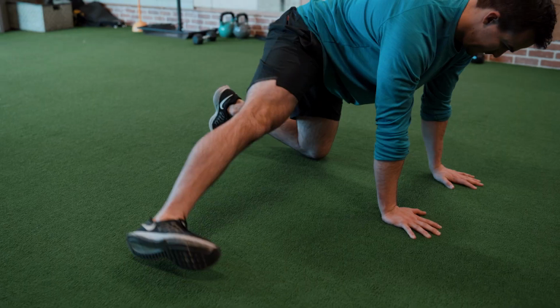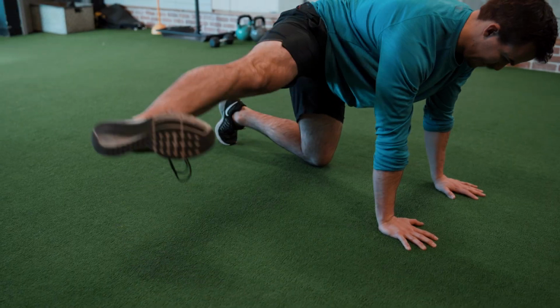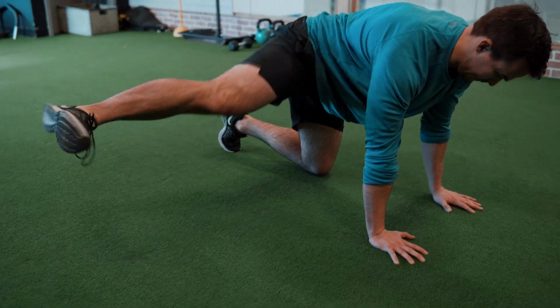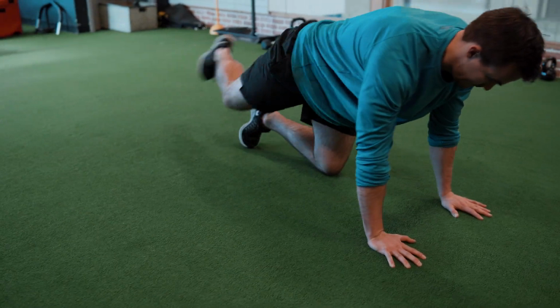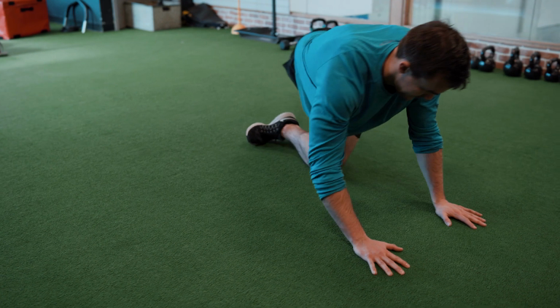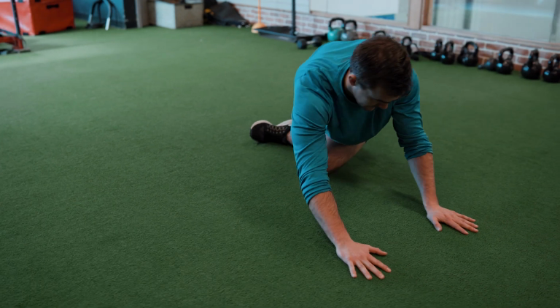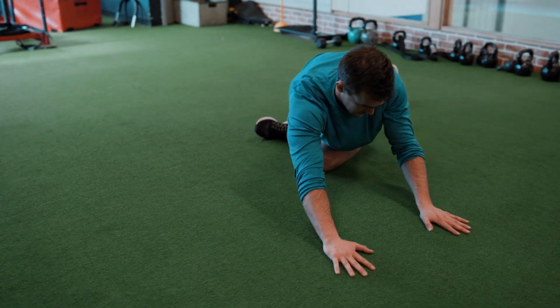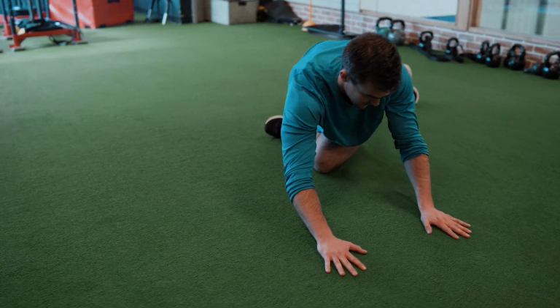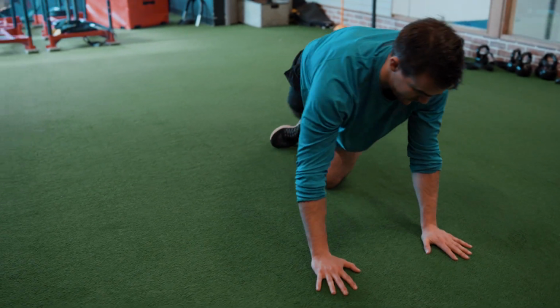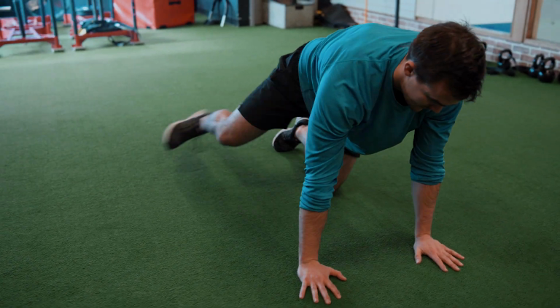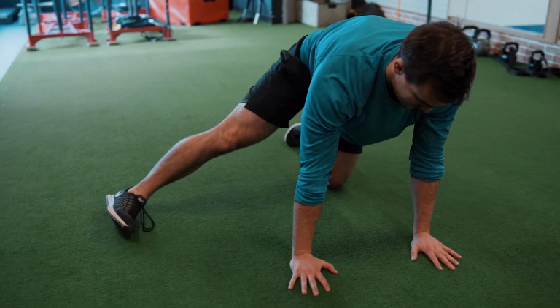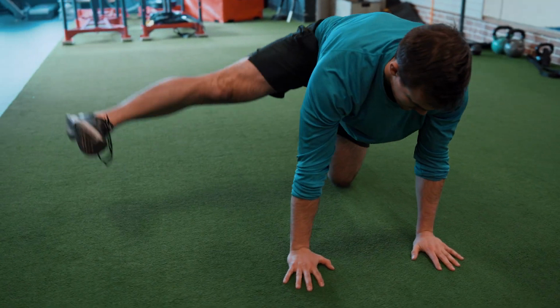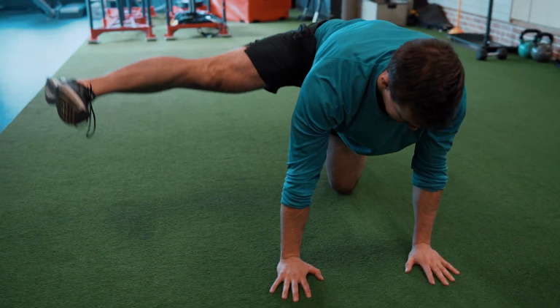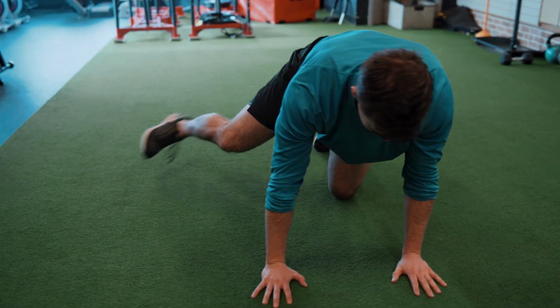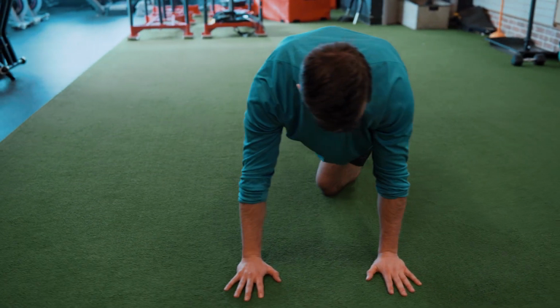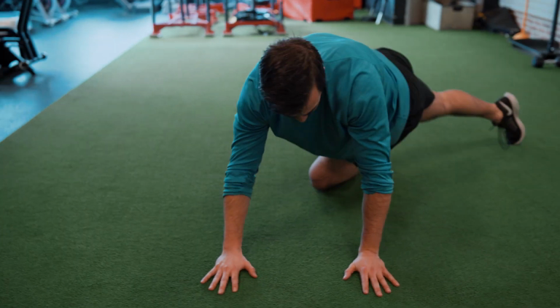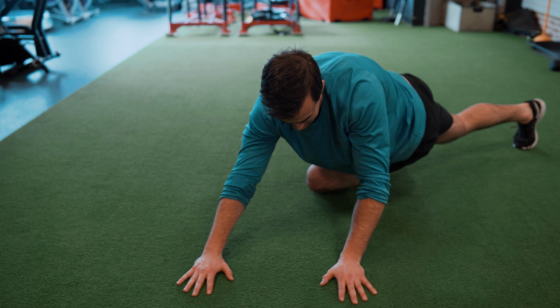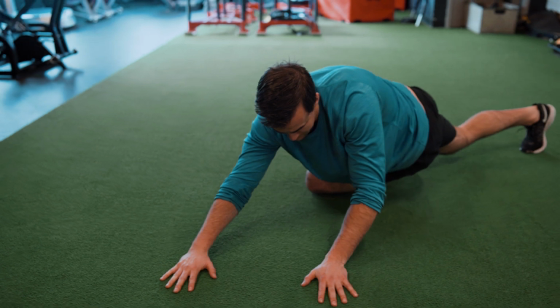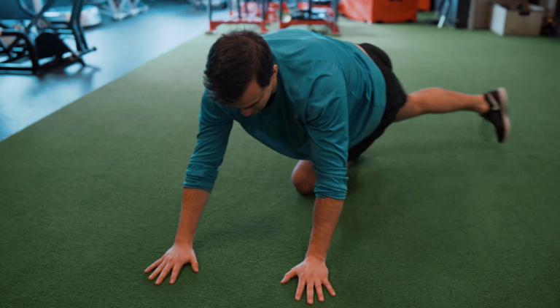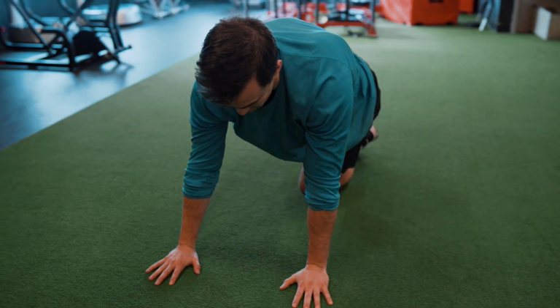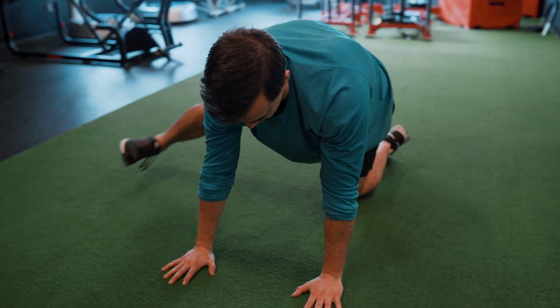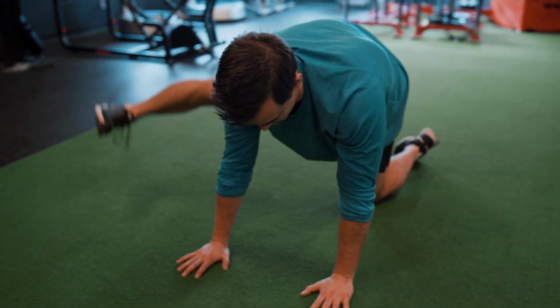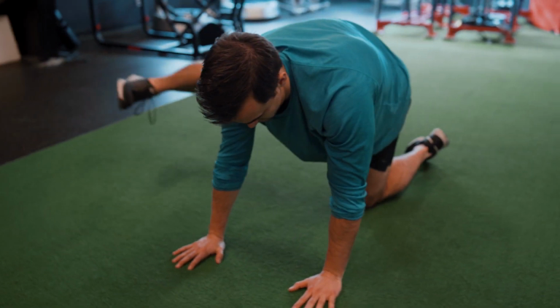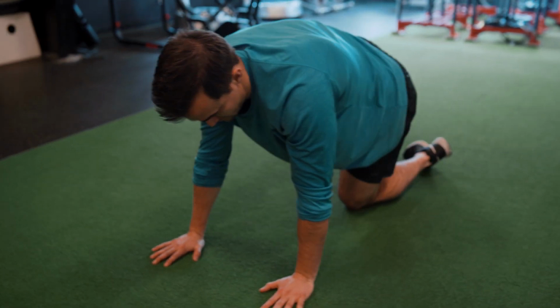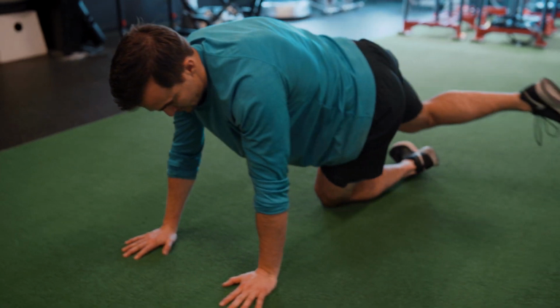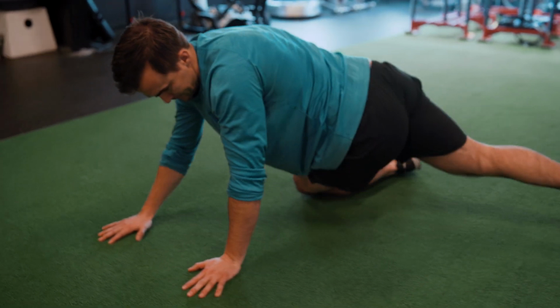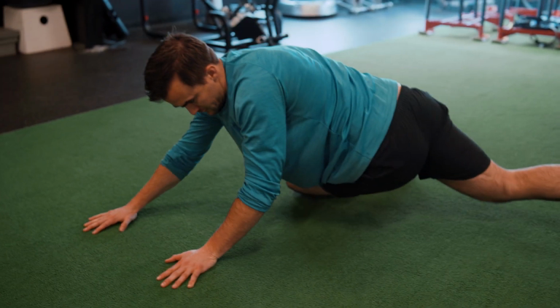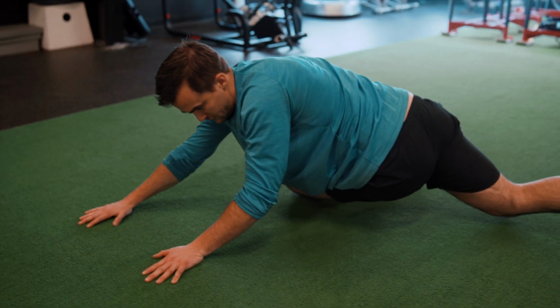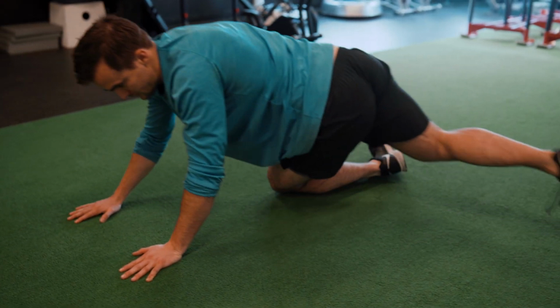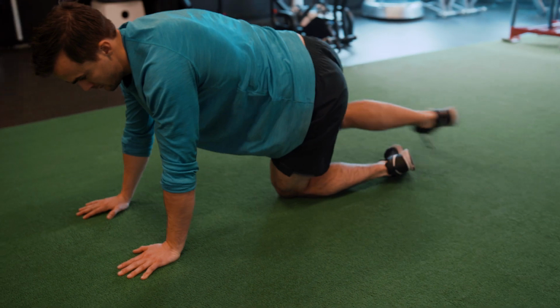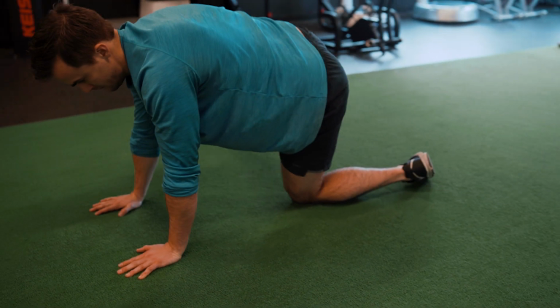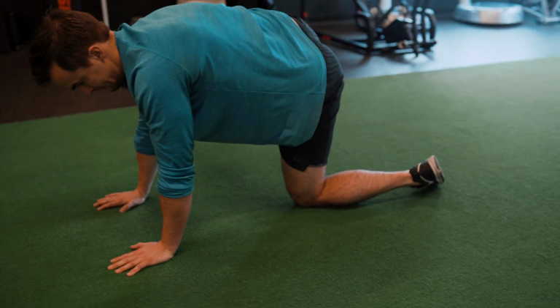Our next exercise is the fire hydrant cross. We actually have two different exercises here. The first one, the fire hydrant, where we're lifting that leg as high as we can as if we're a dog peeing on a fire hydrant. And then we have the cross where we're trying to get as far back as we can to really get a stretch through that glute.